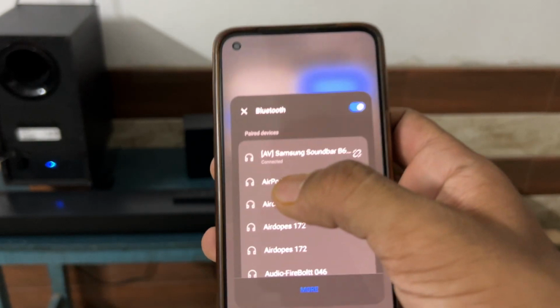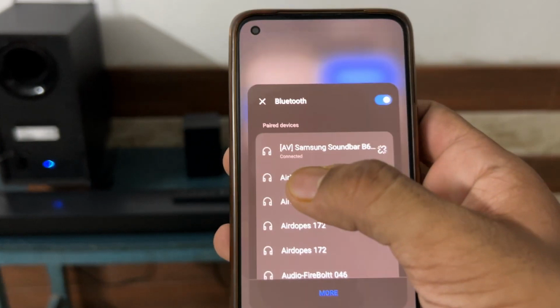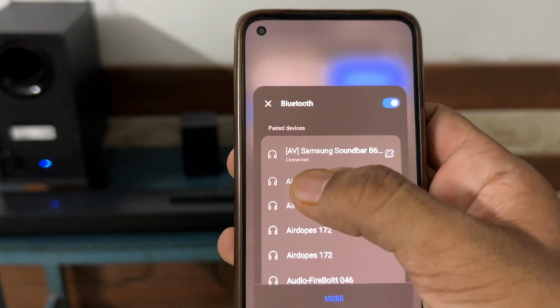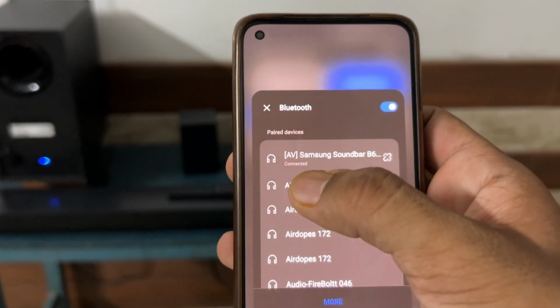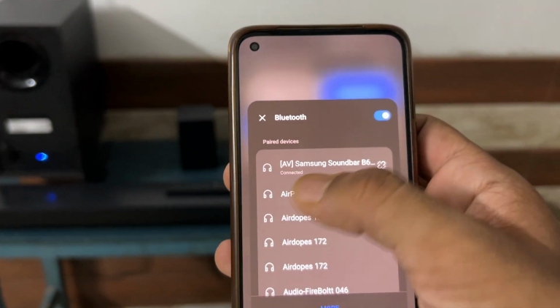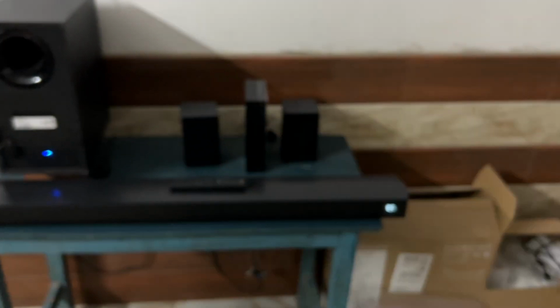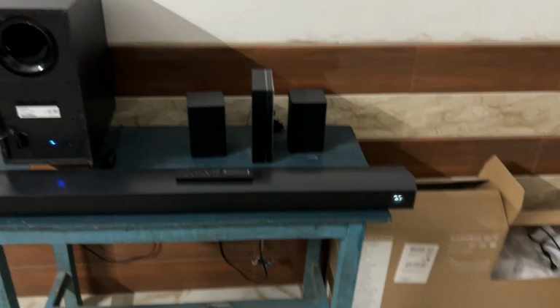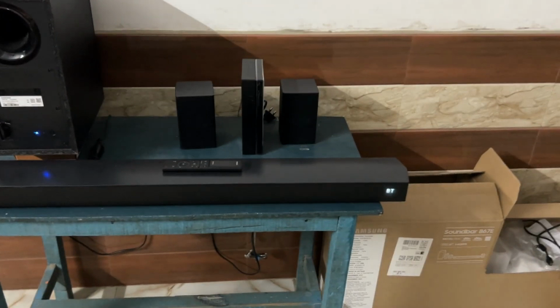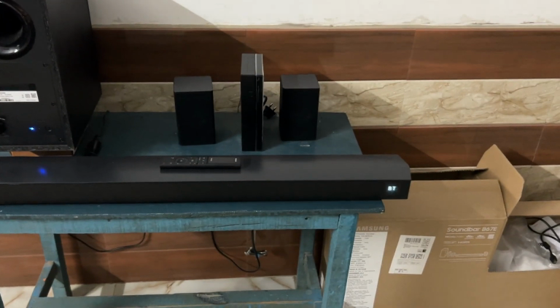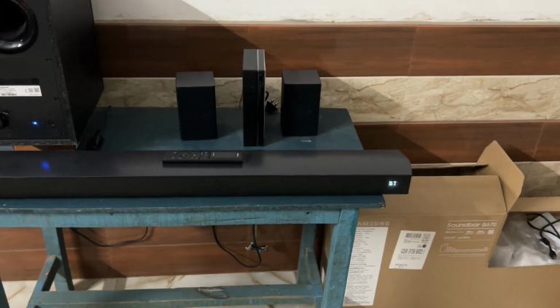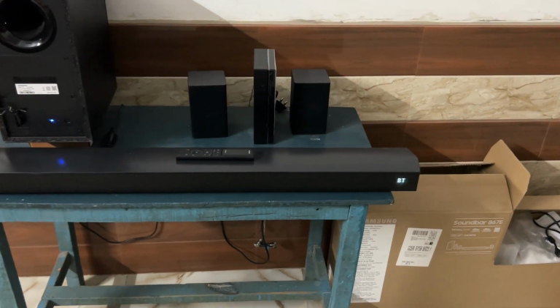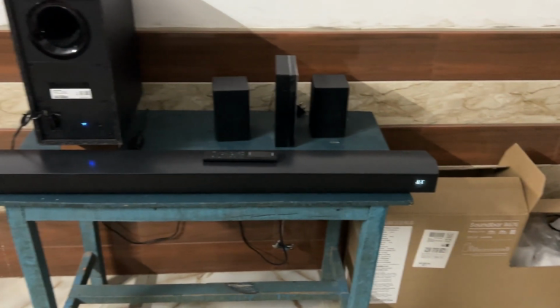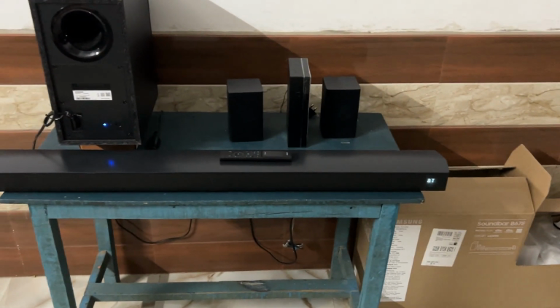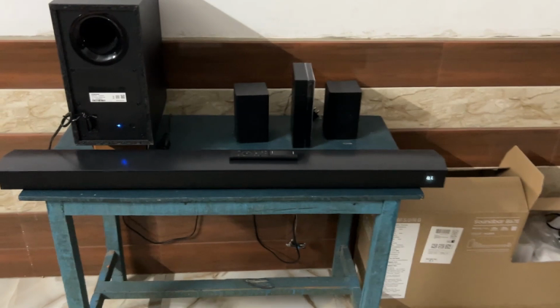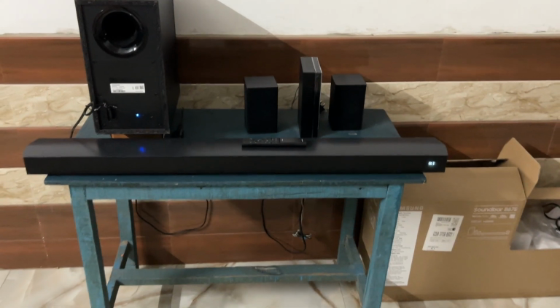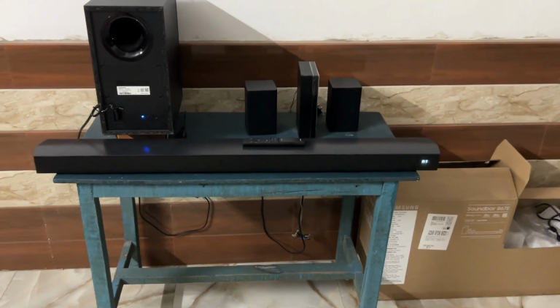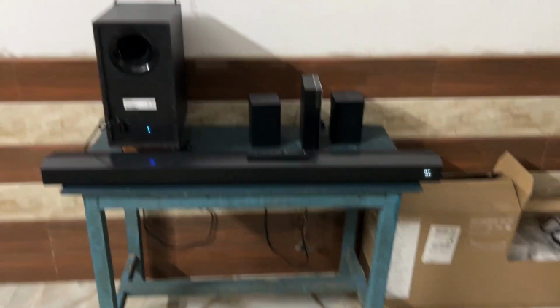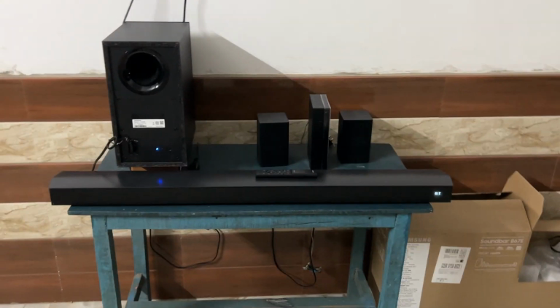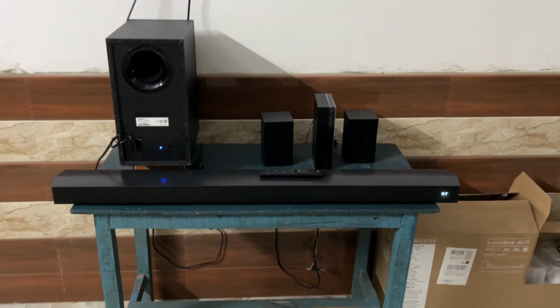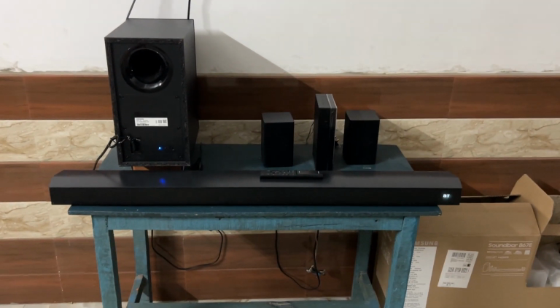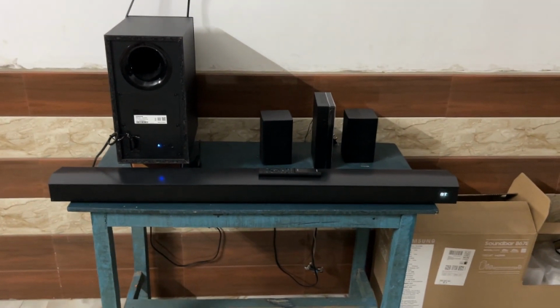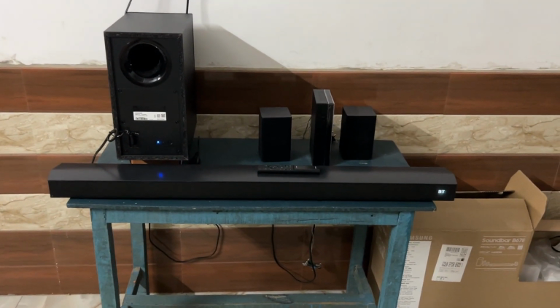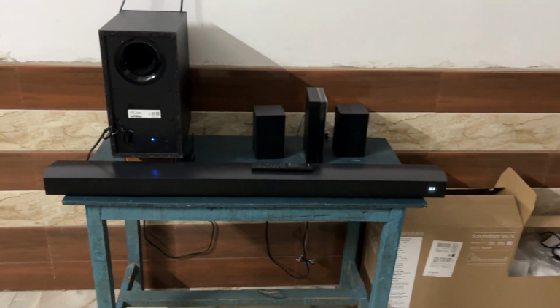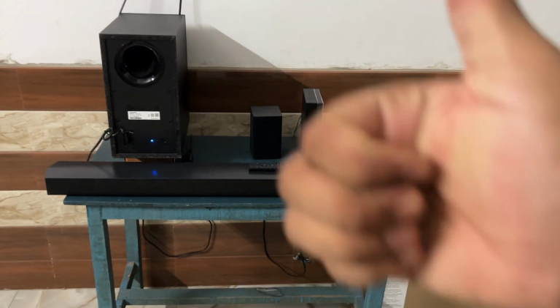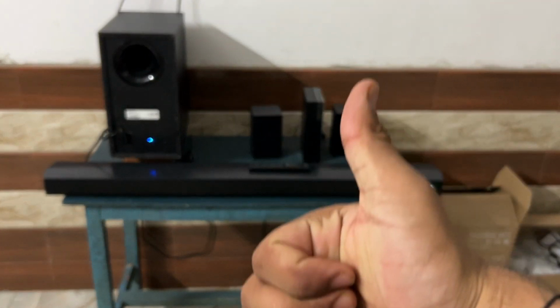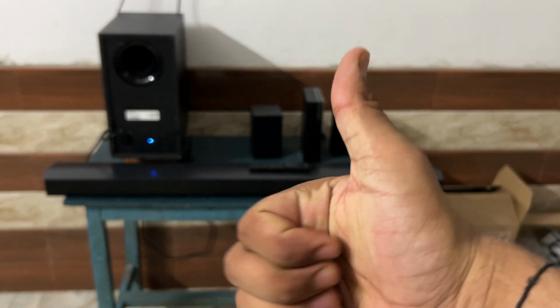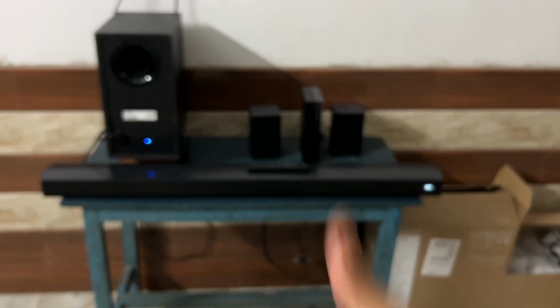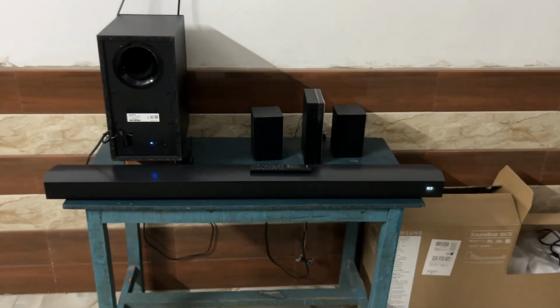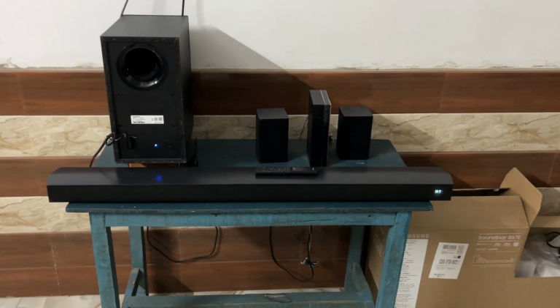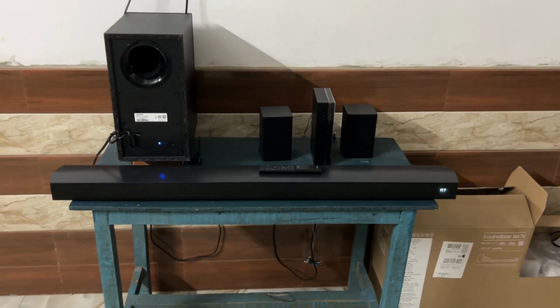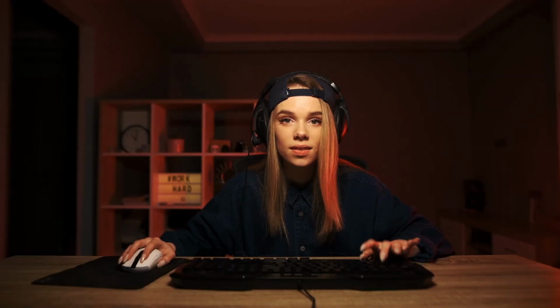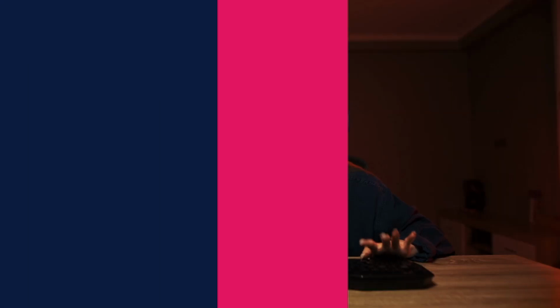That's all — you can now easily see how to reset Samsung soundbar Bluetooth. If you found this video helpful, don't forget to like, share, and subscribe for more tech tips and tutorials. Goodbye!